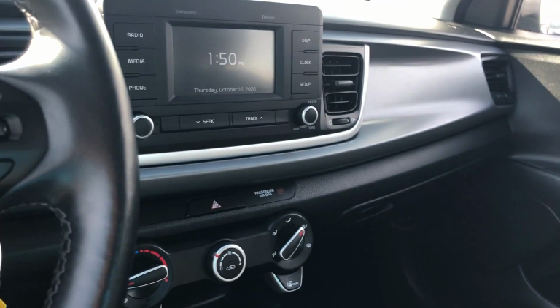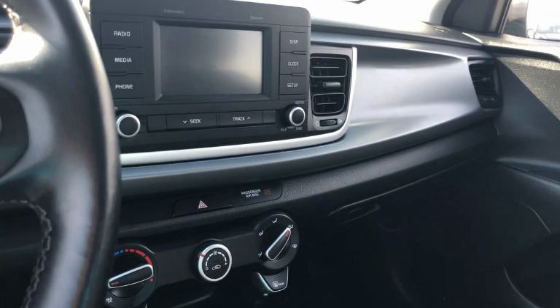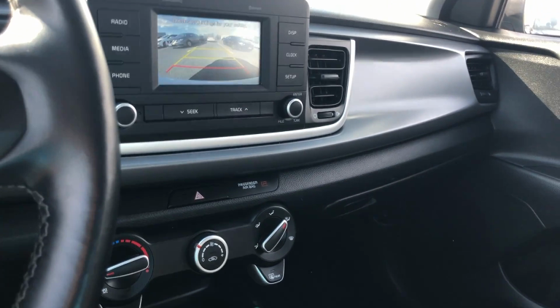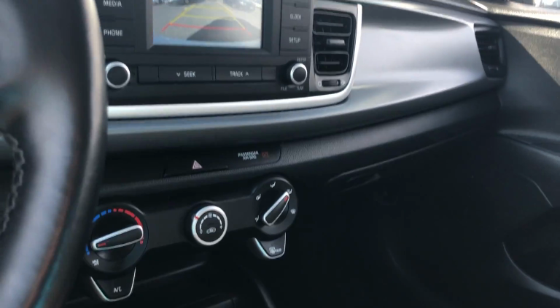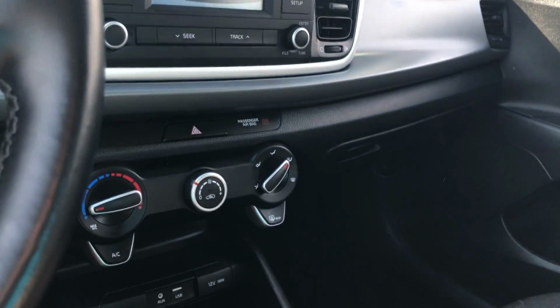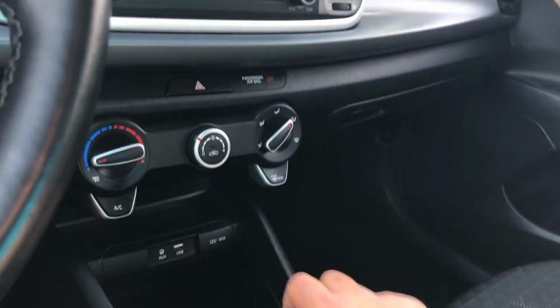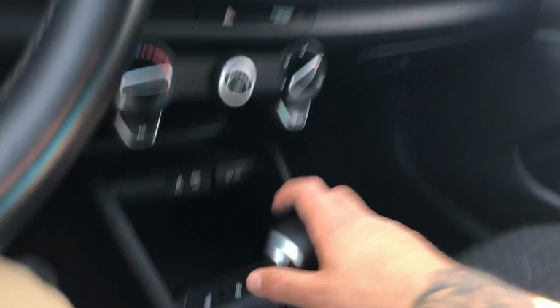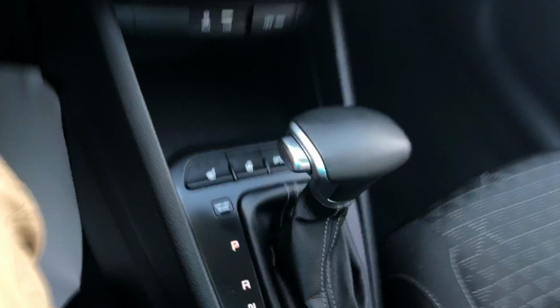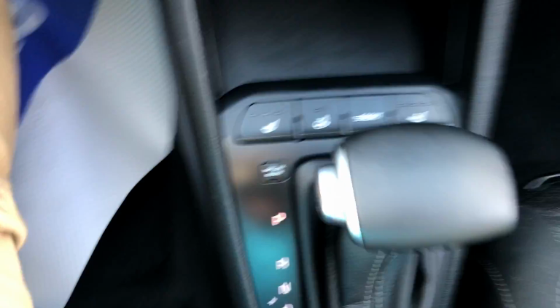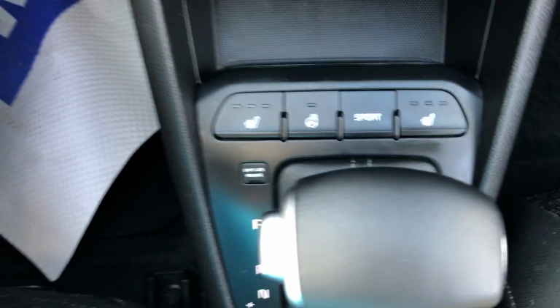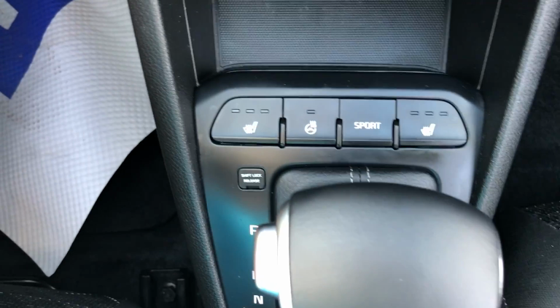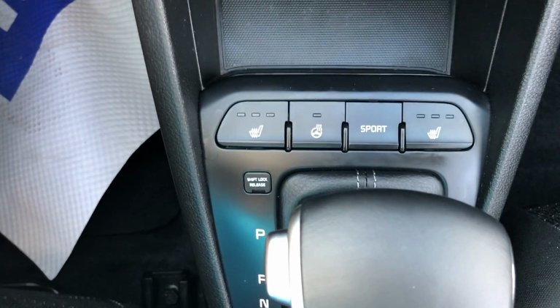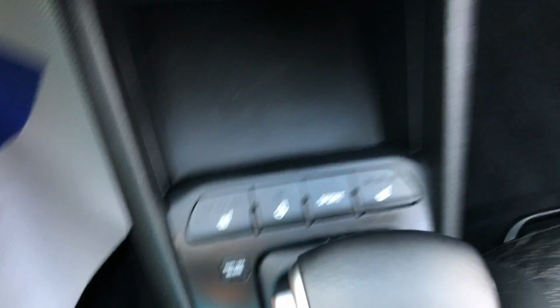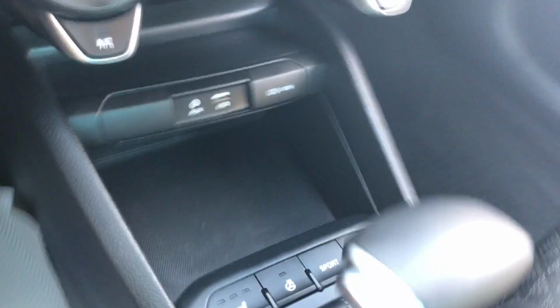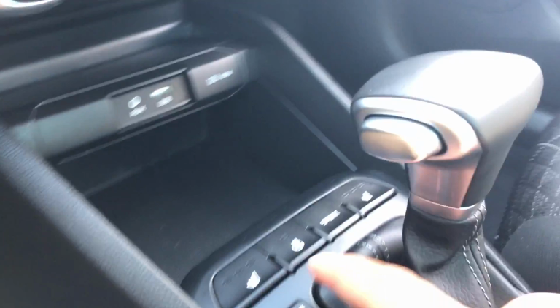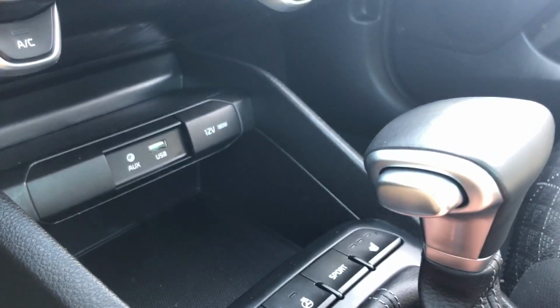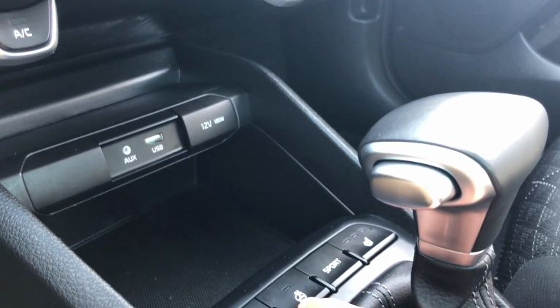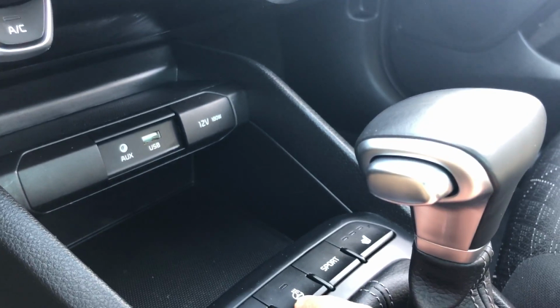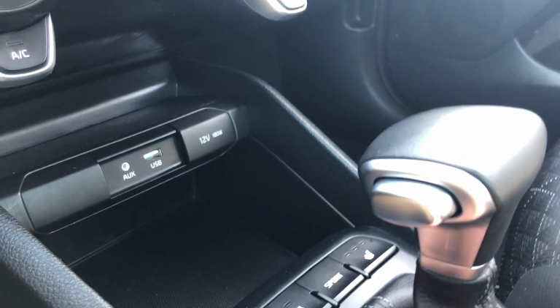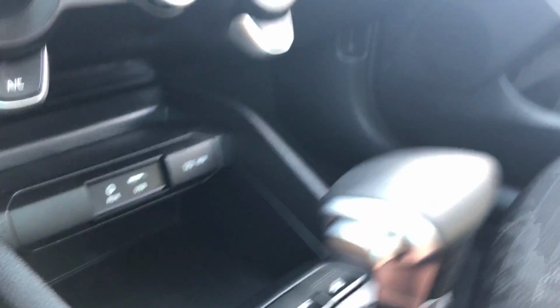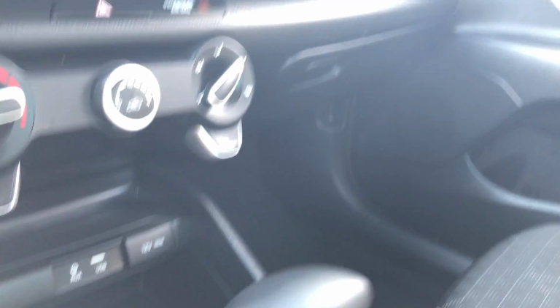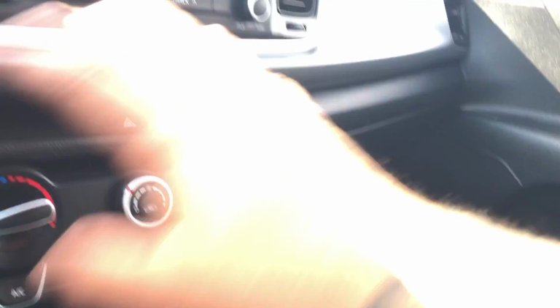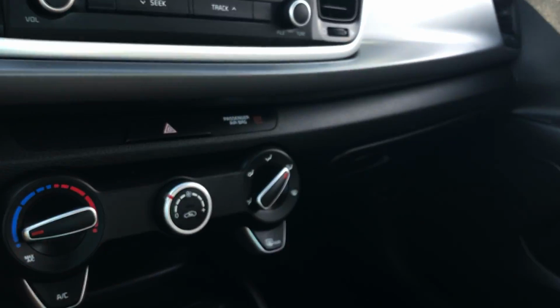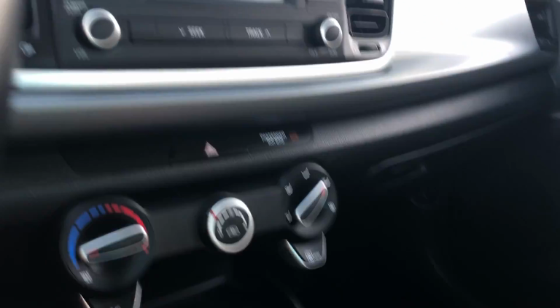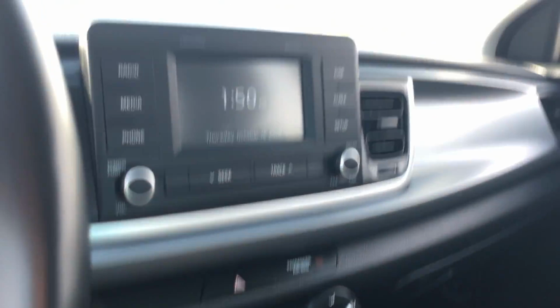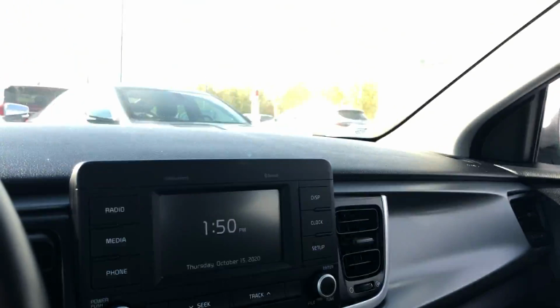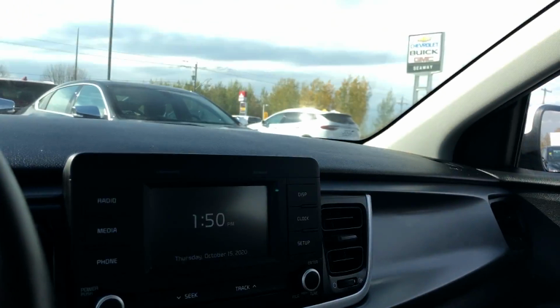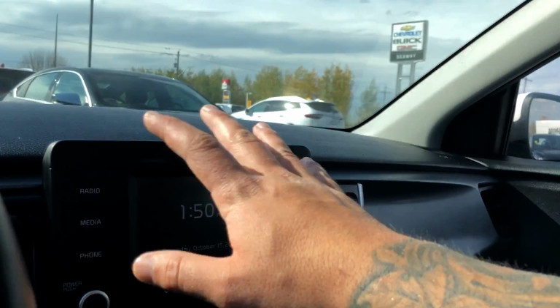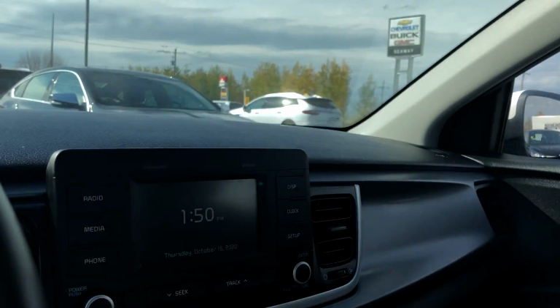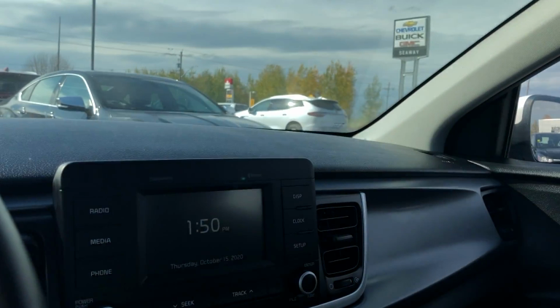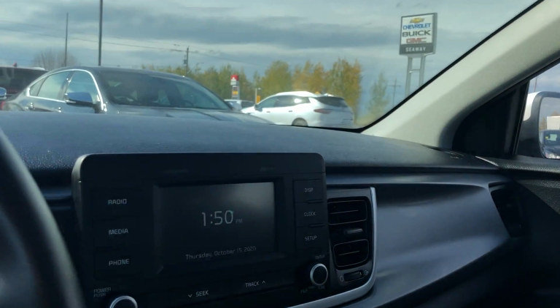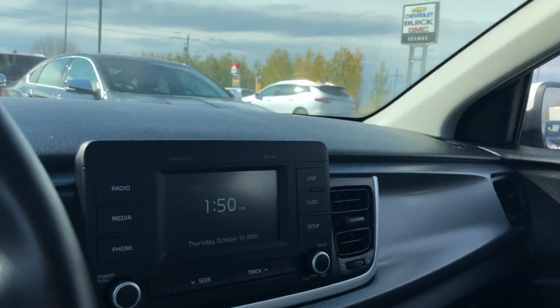Nice big backup camera, three-stage heated seats for the driver and the passenger, as well as a heated steering wheel function. Climate controls are well laid out, dashboard is well laid out.